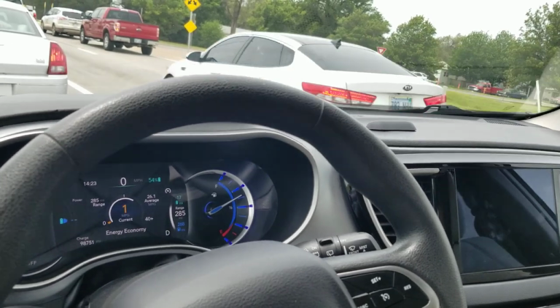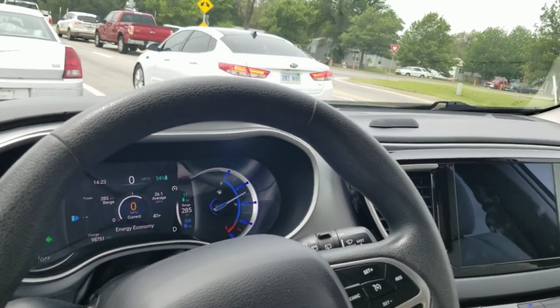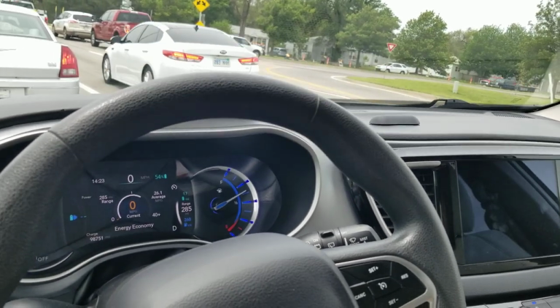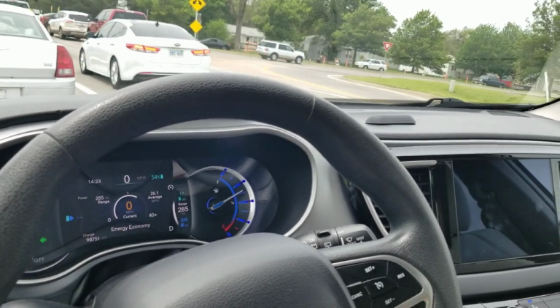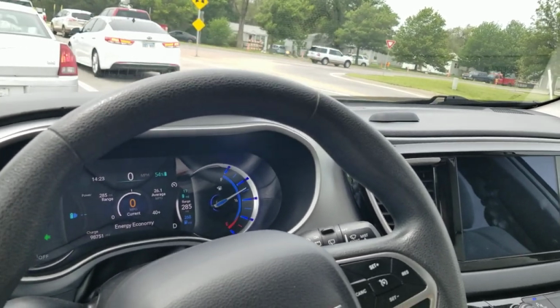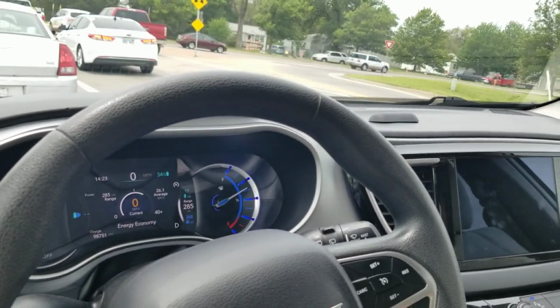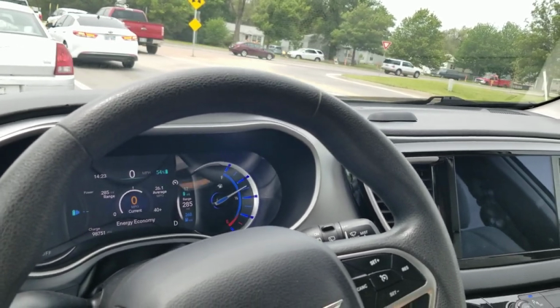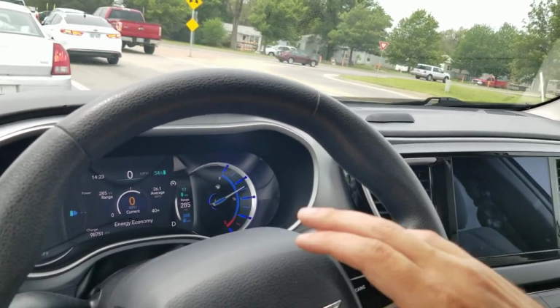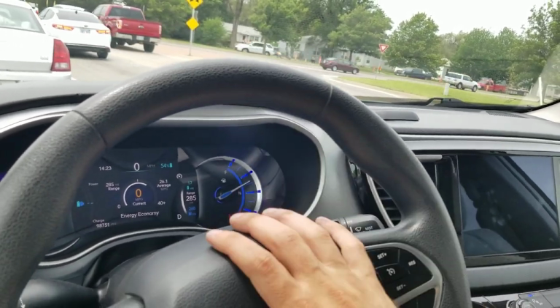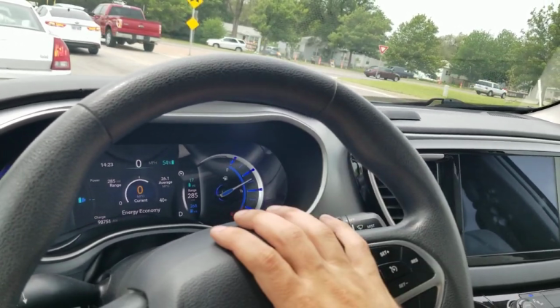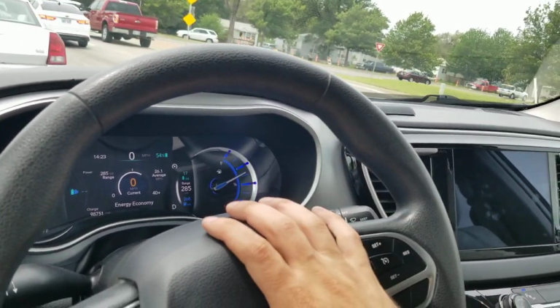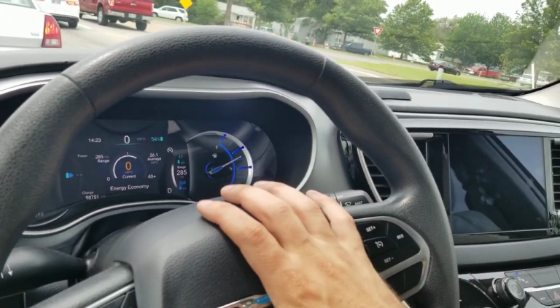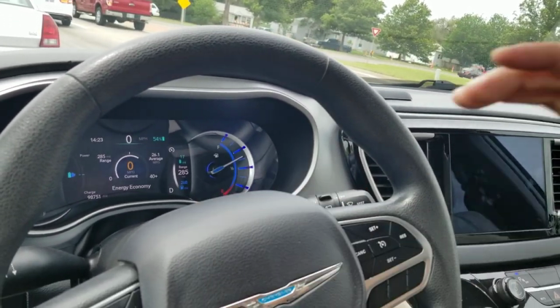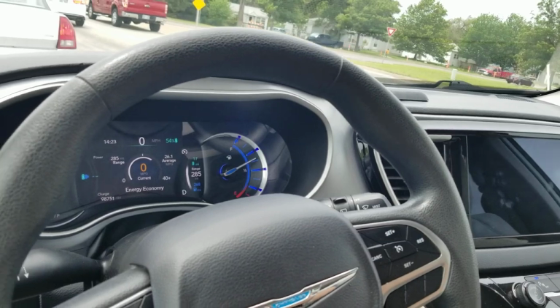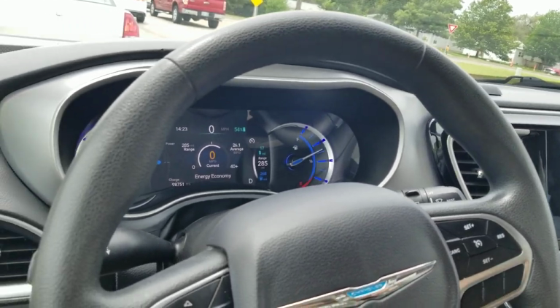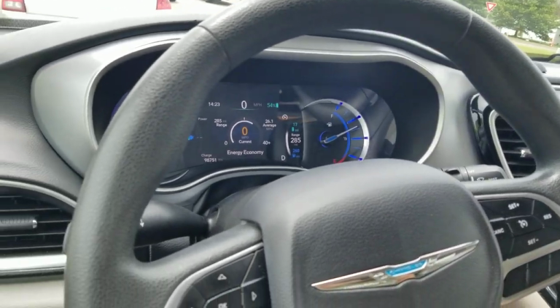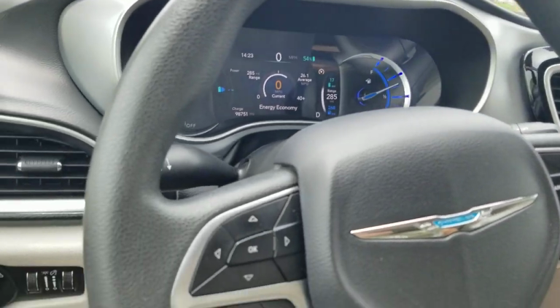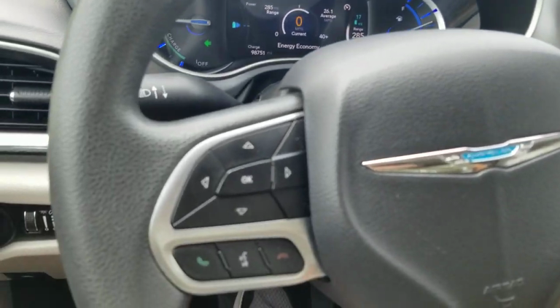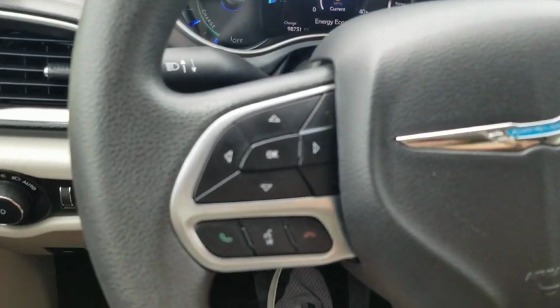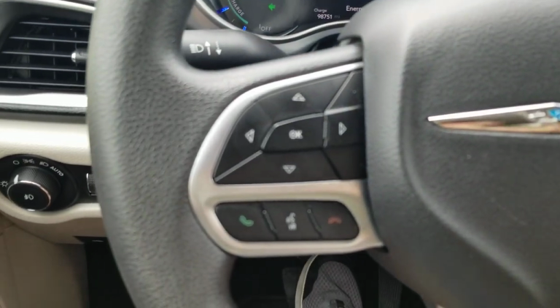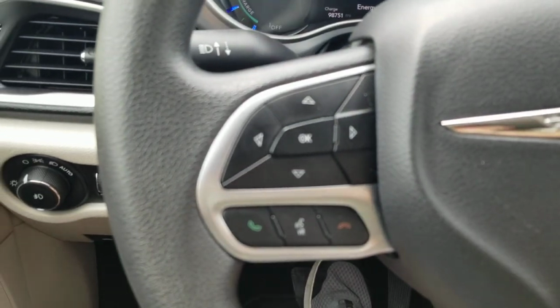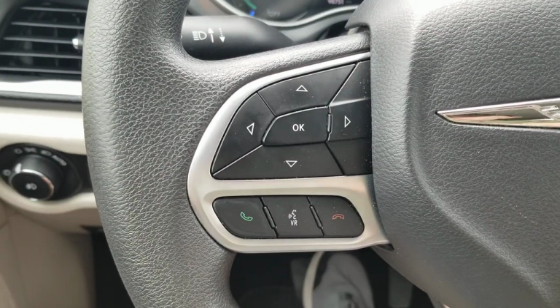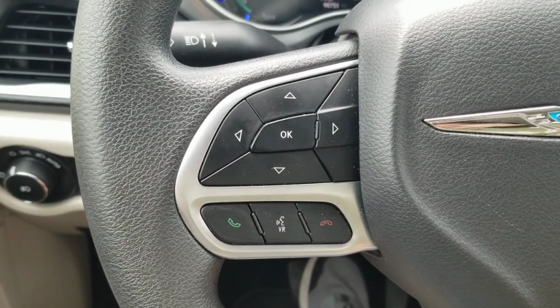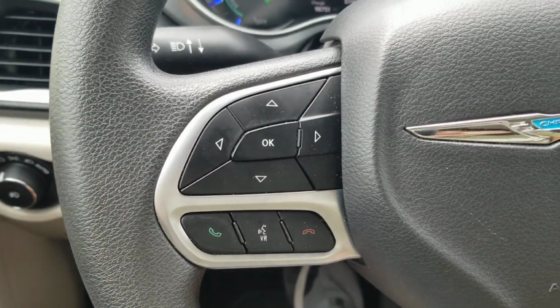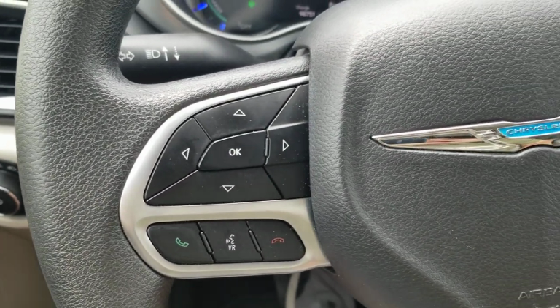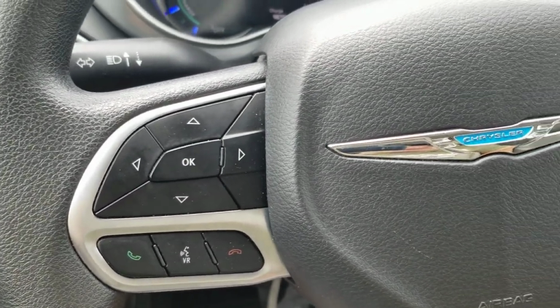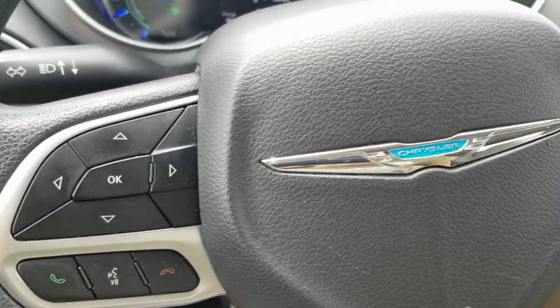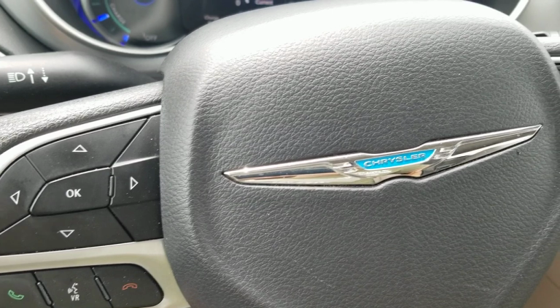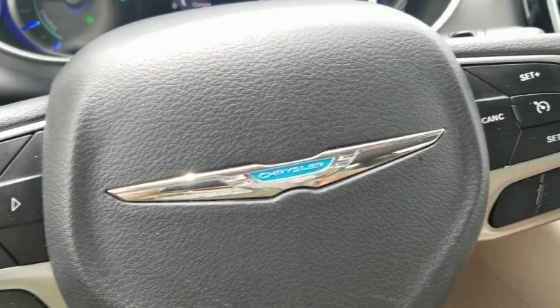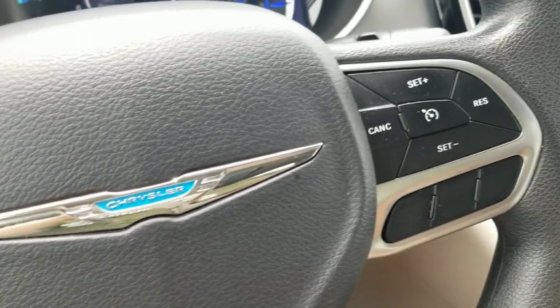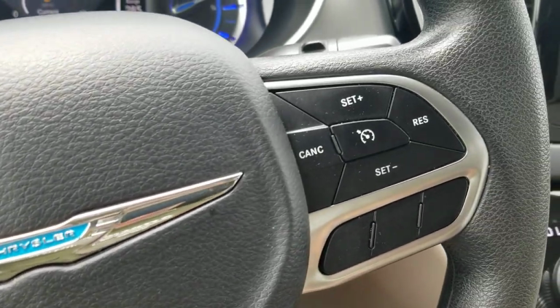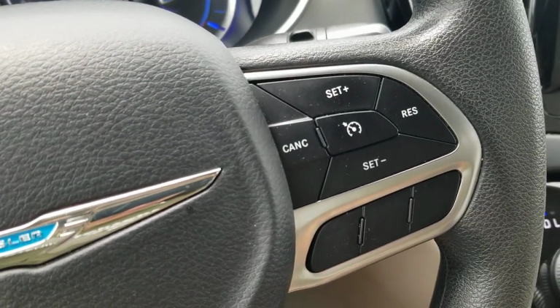A nice hard brake — no grinding, no squeaking, no unusual brake noise or vibration. Exactly what we're looking for.